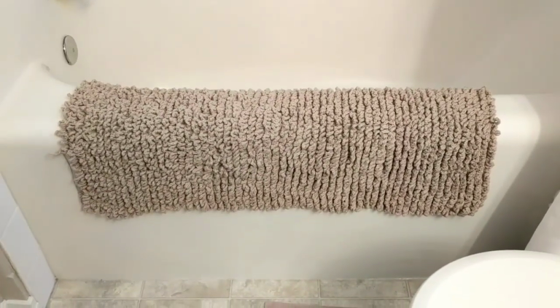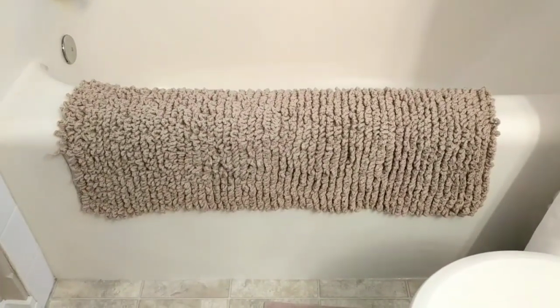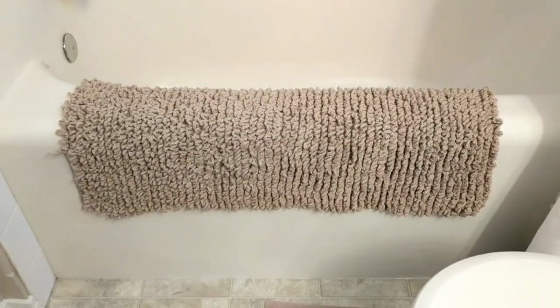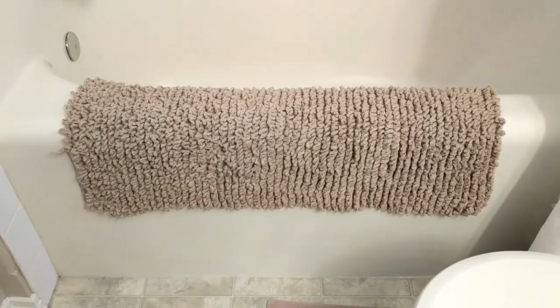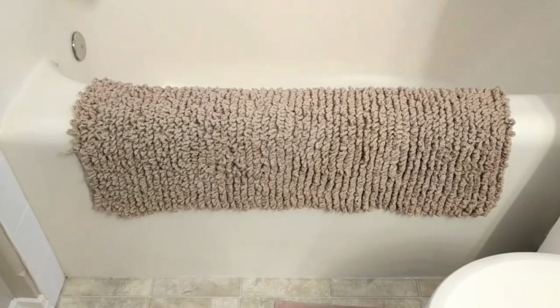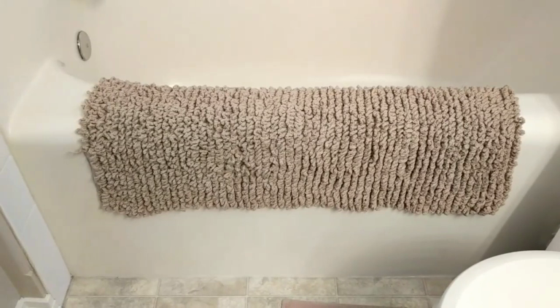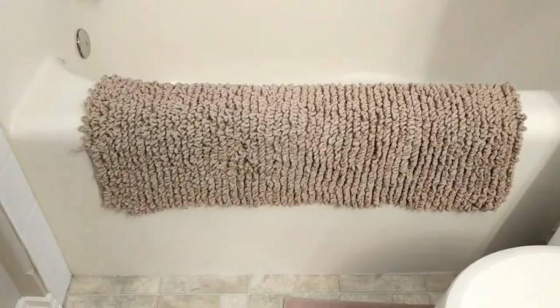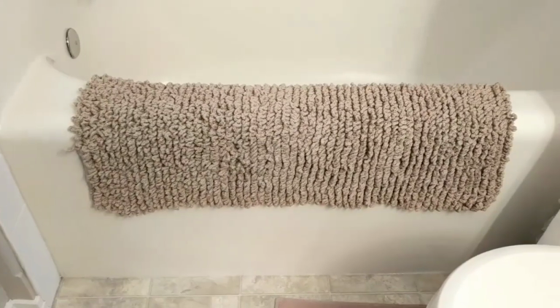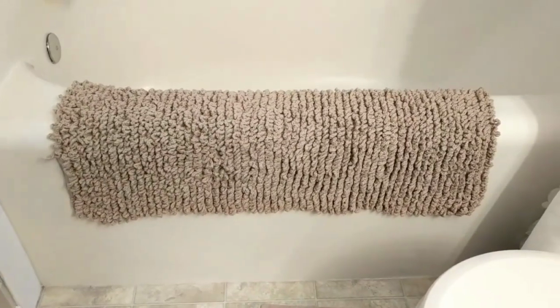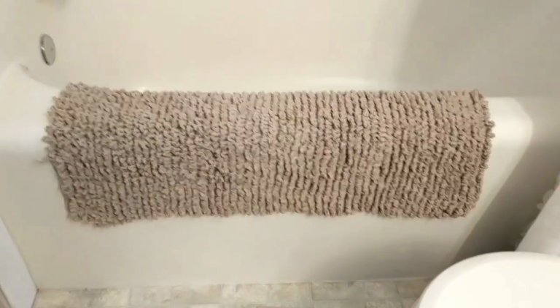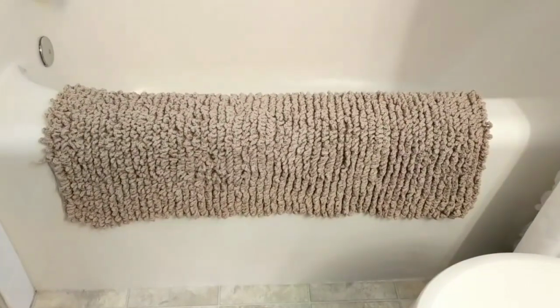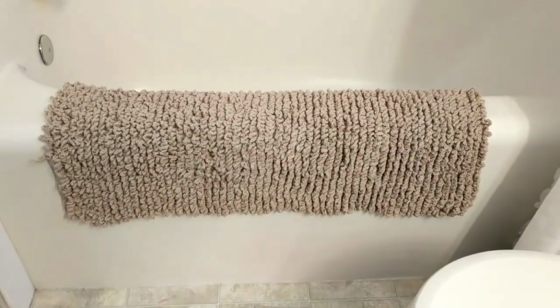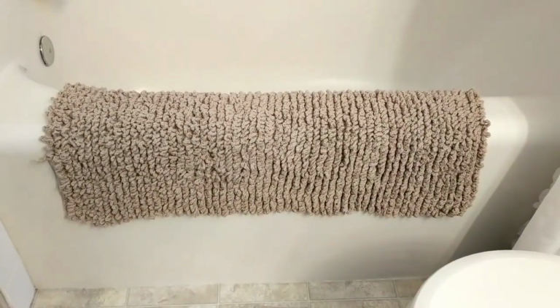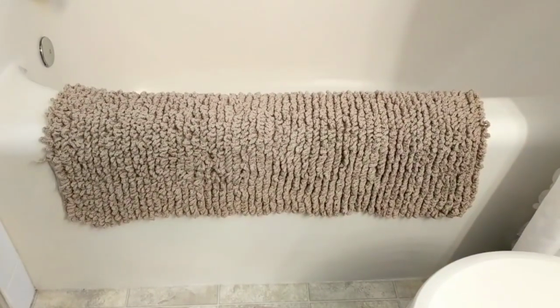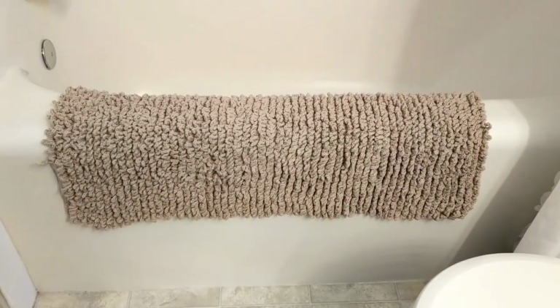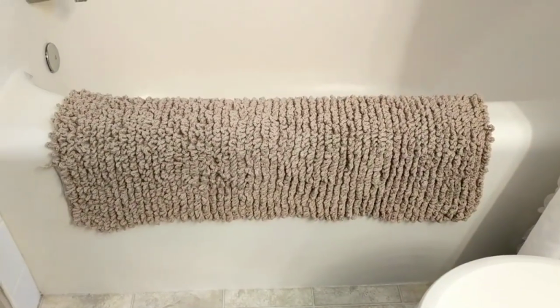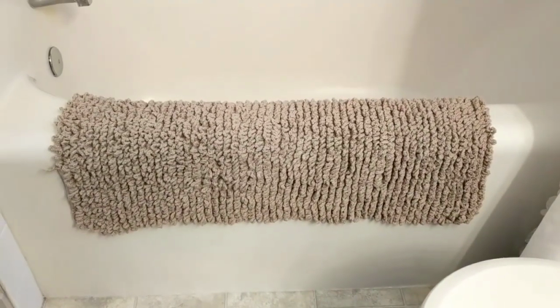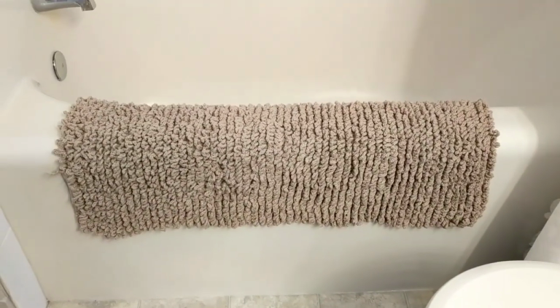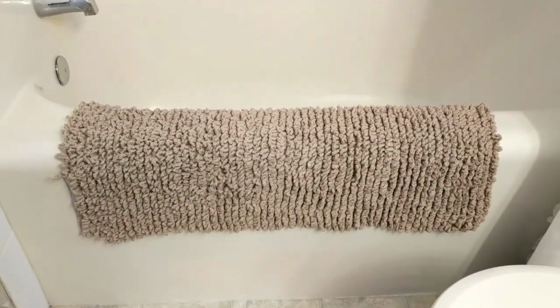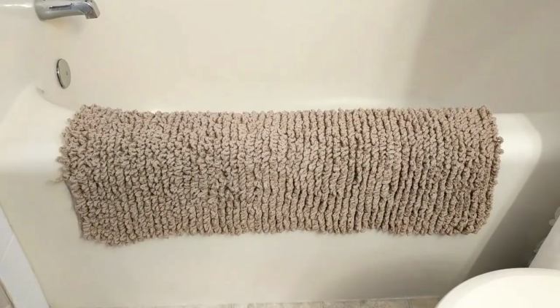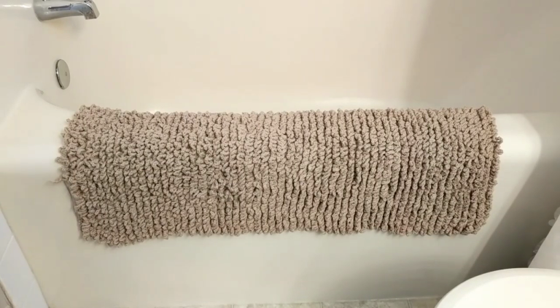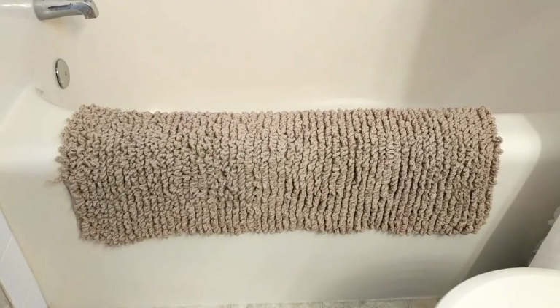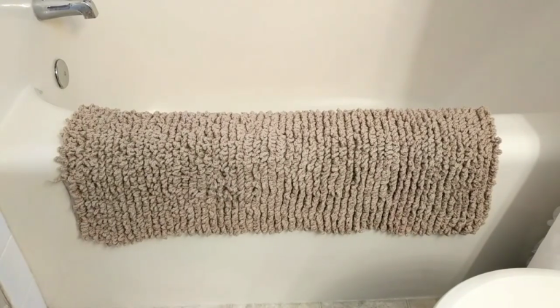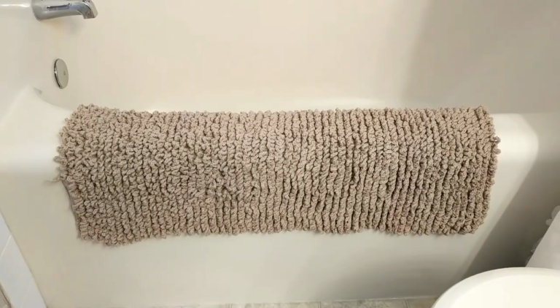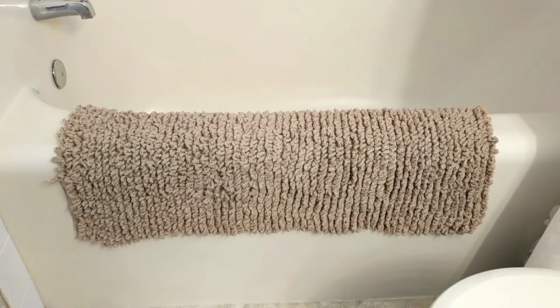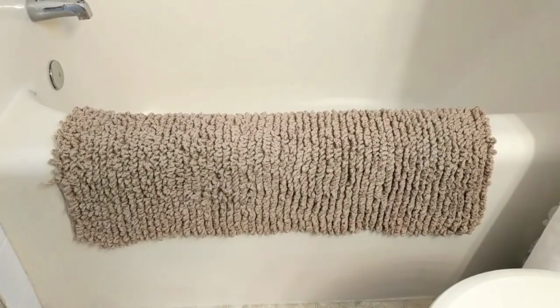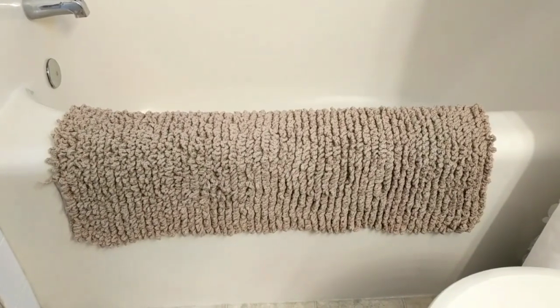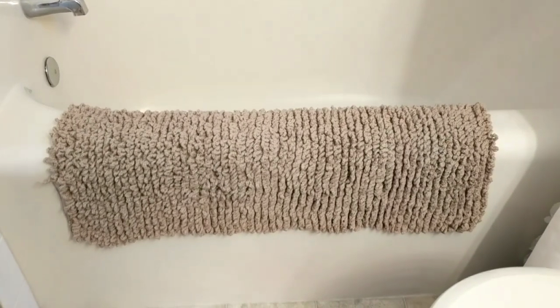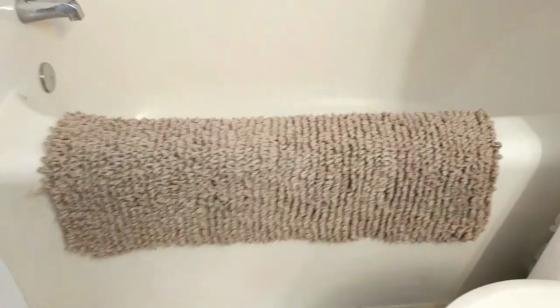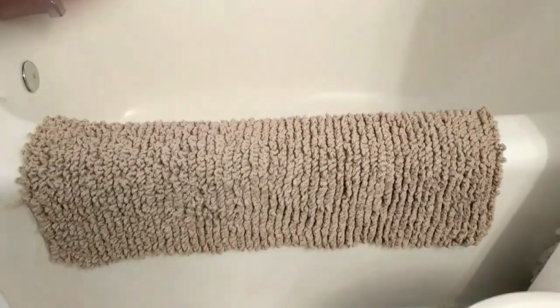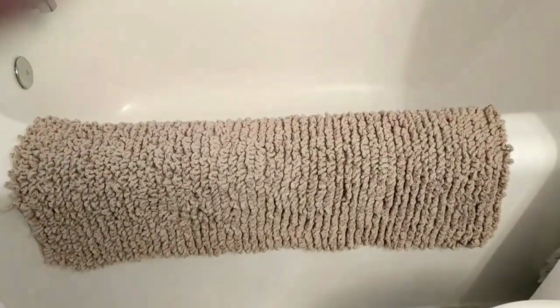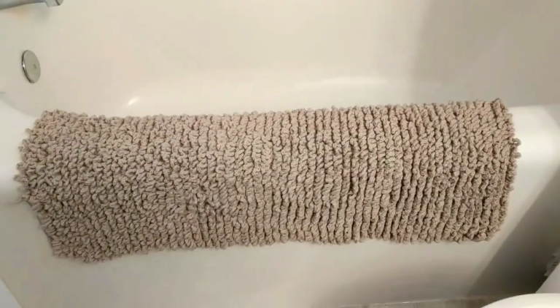I don't know if this stitch is out there, but if it is, I just wanted to share it with you guys because I haven't seen it anywhere. And it turned out pretty good.